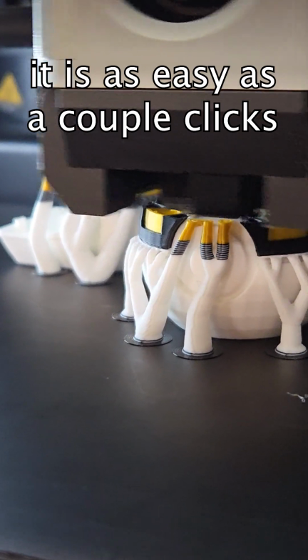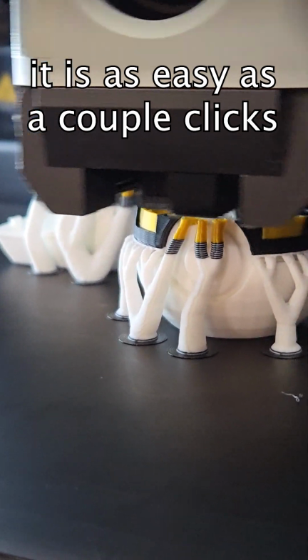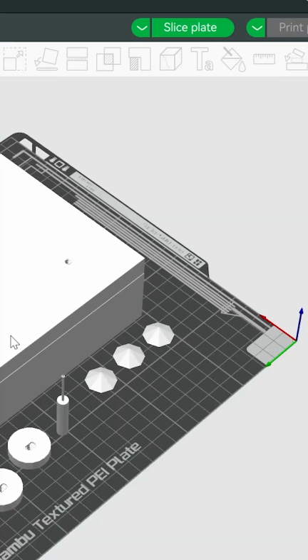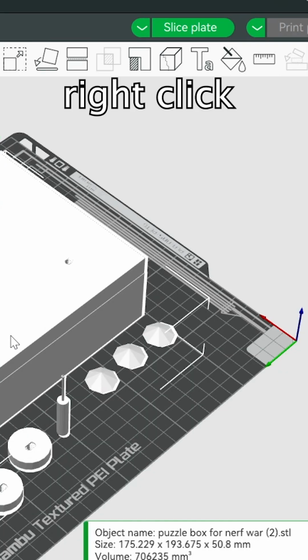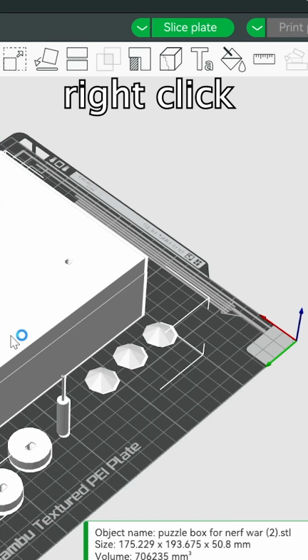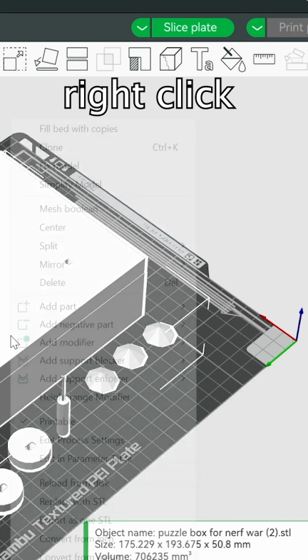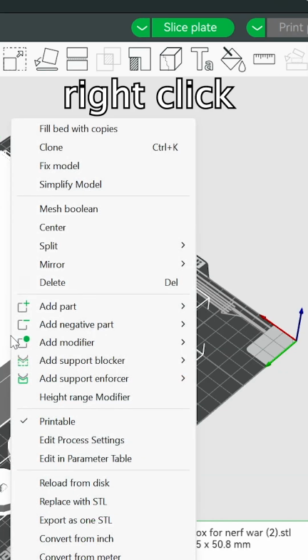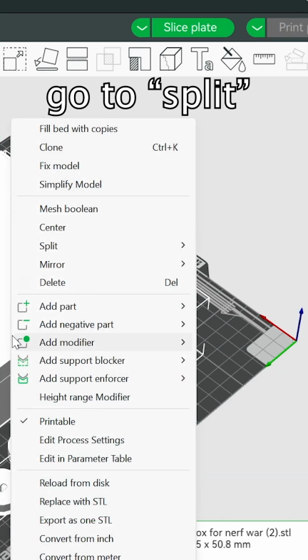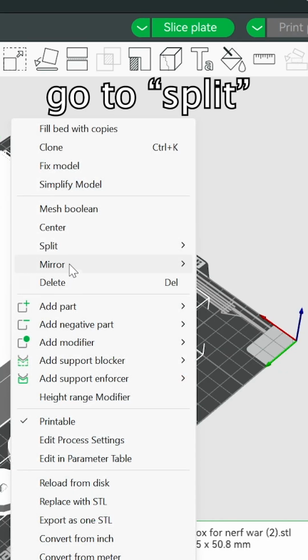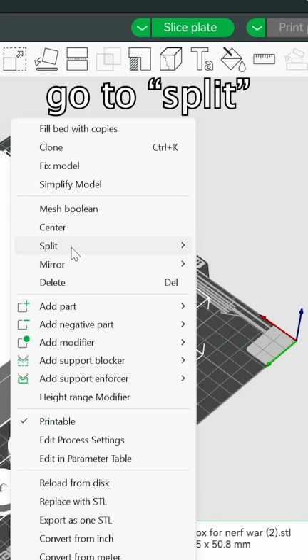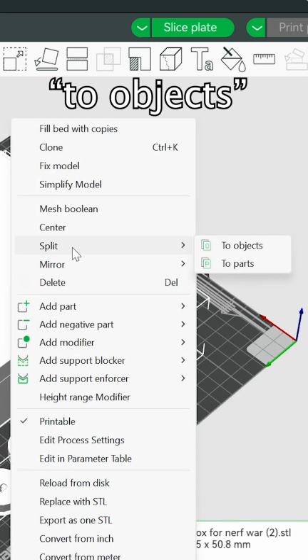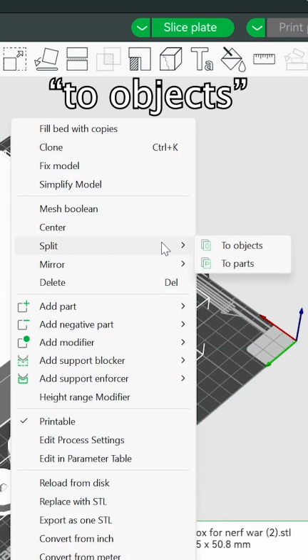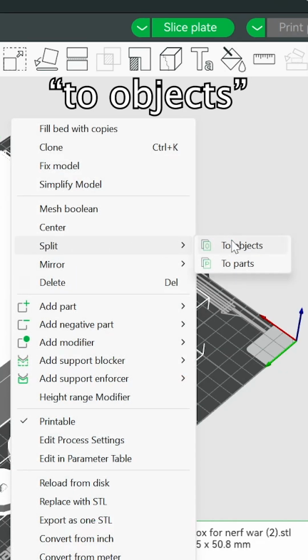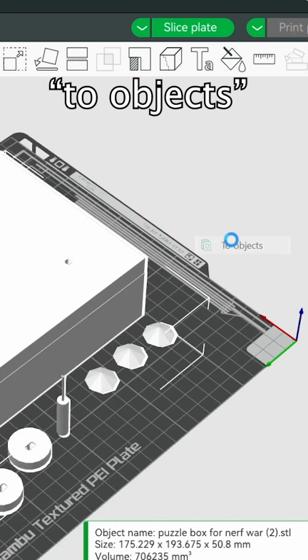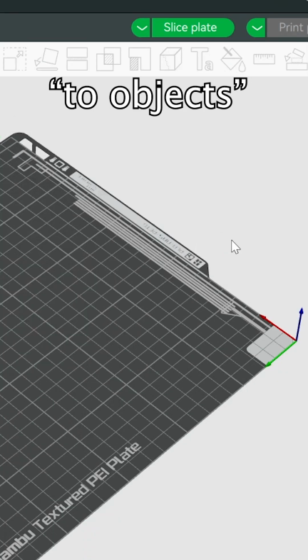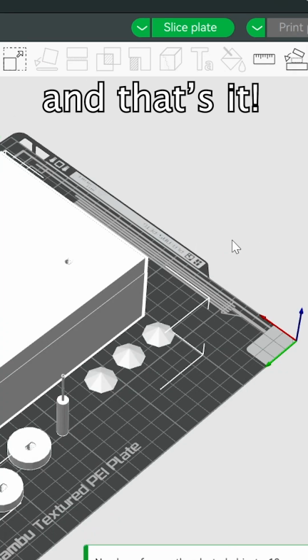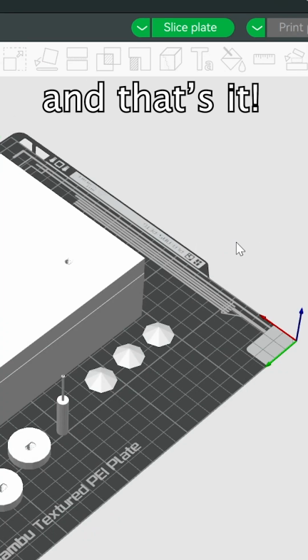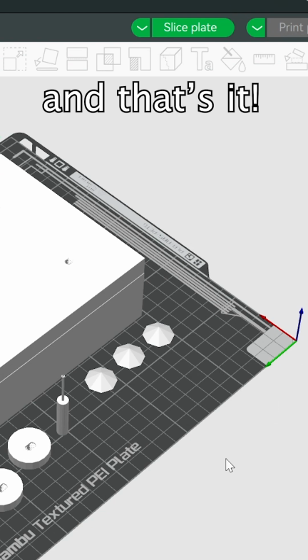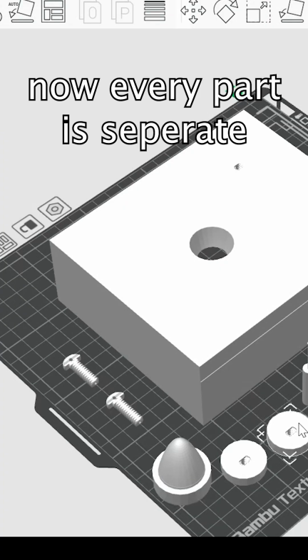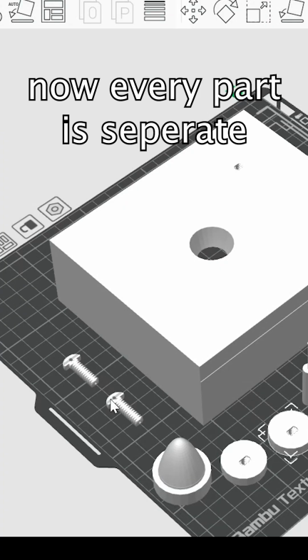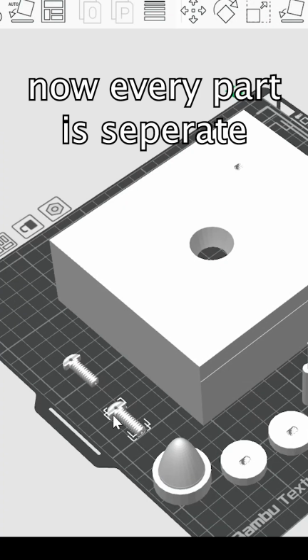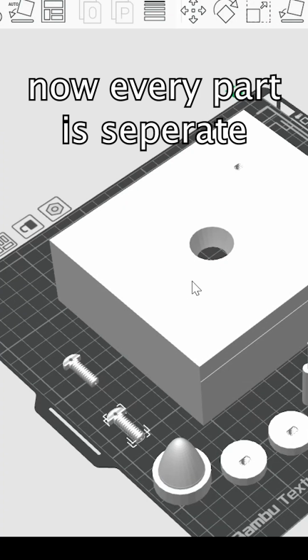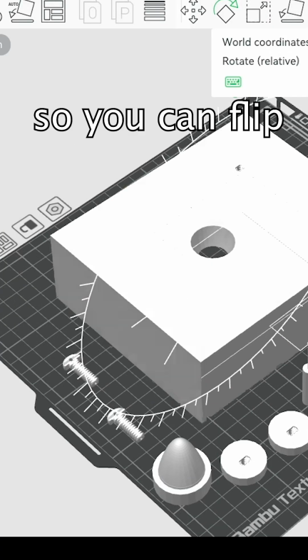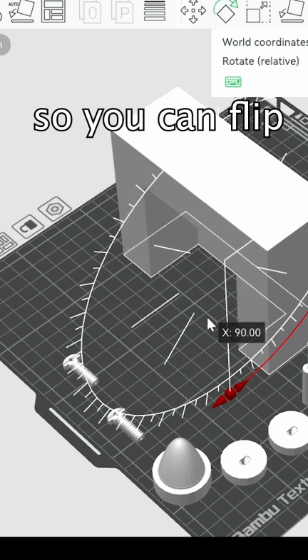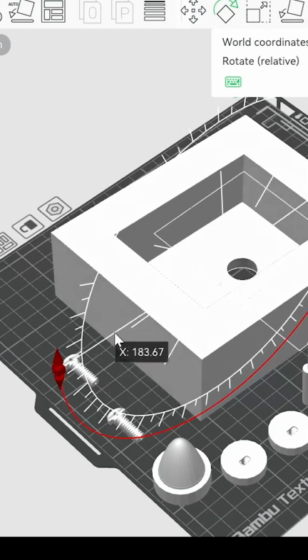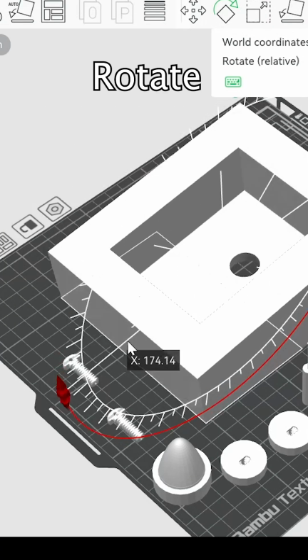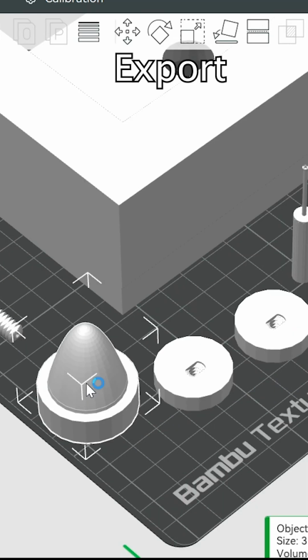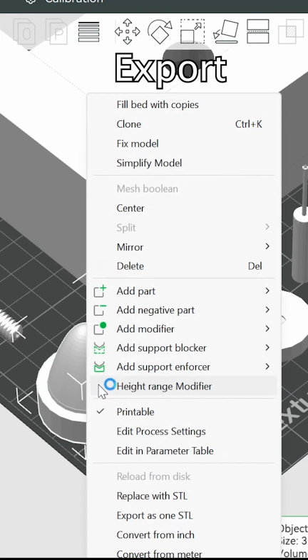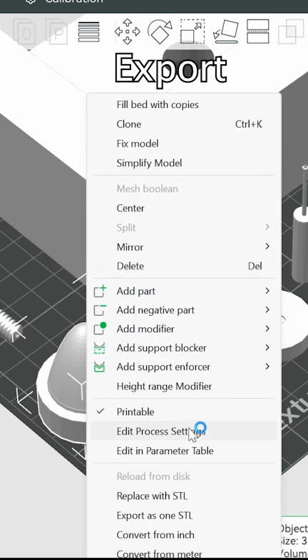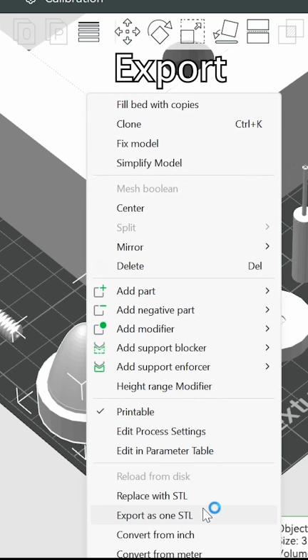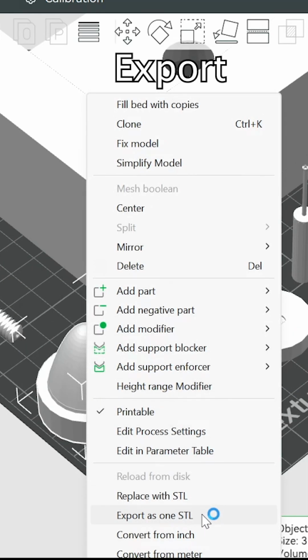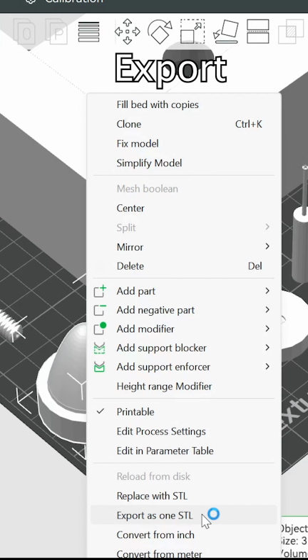It's as easy as just a couple clicks. Just right-click the model, go to Split, then Two Objects, and that's it. Now every part is separate, so you can flip, rotate, or even export them individually without the hassle.